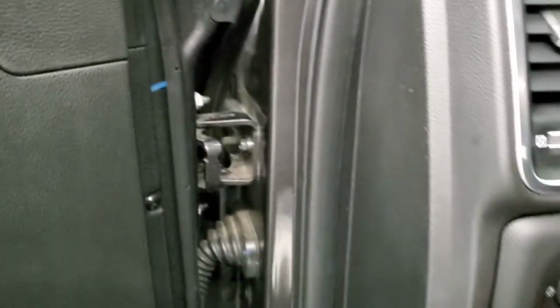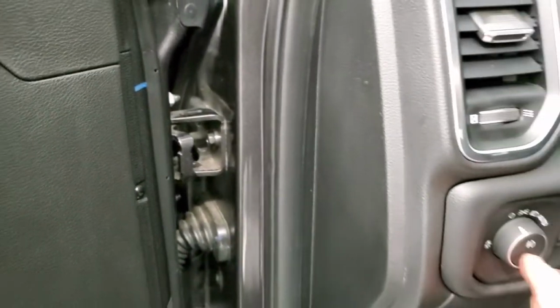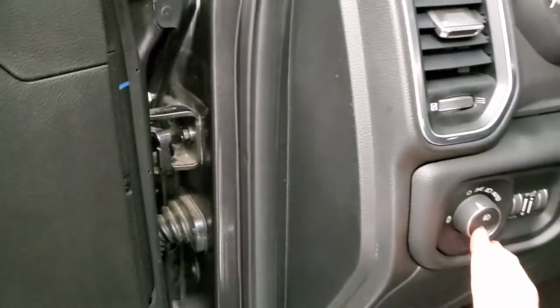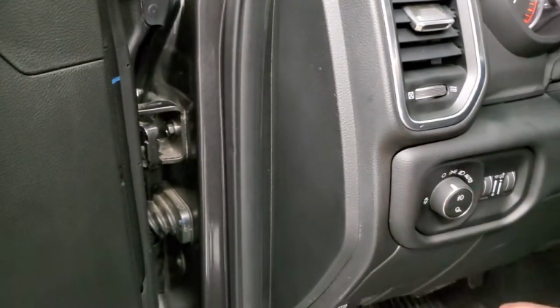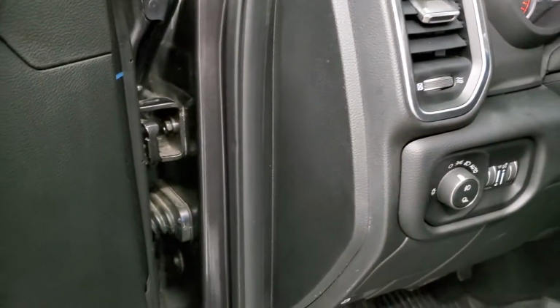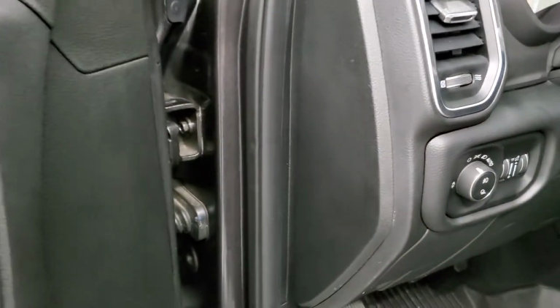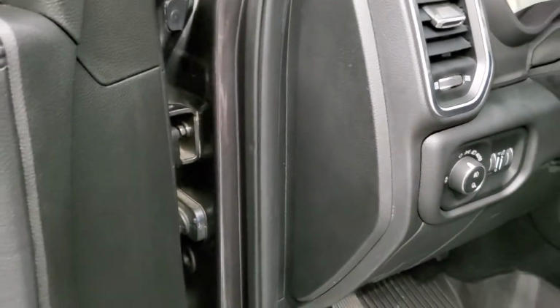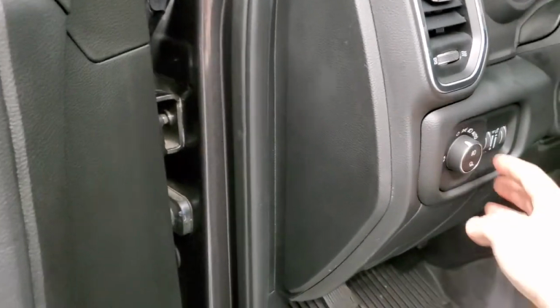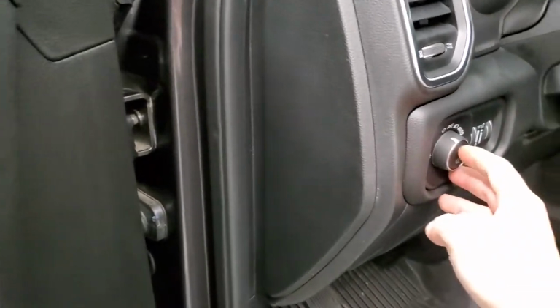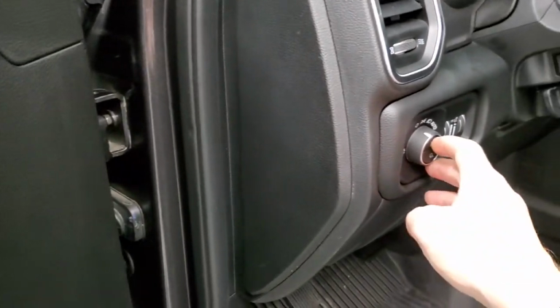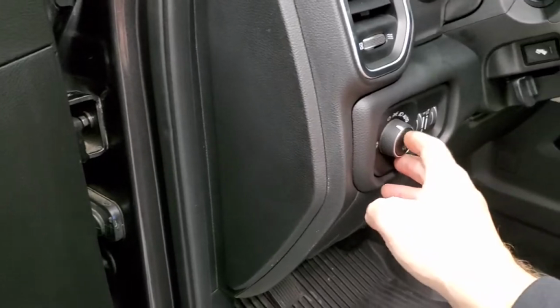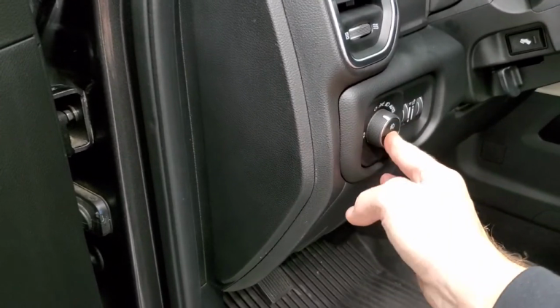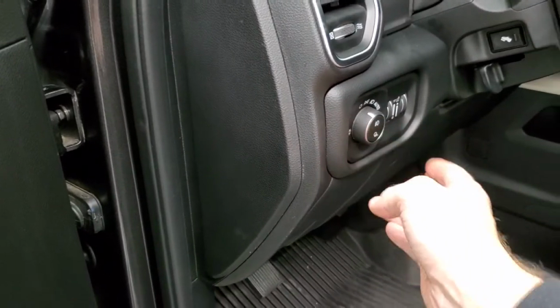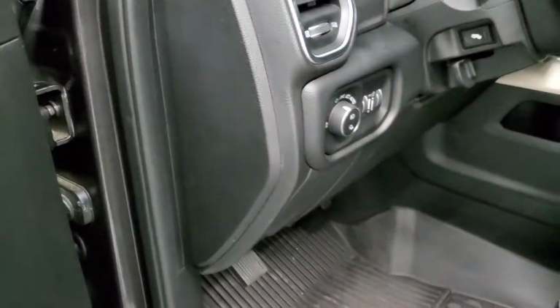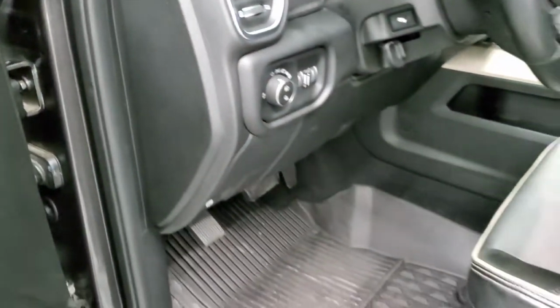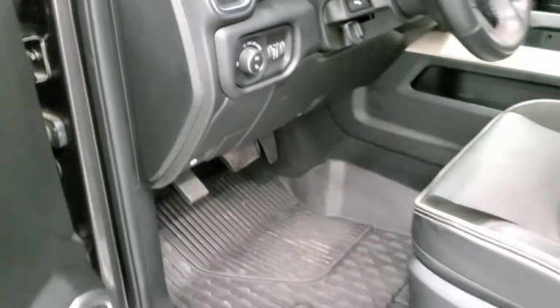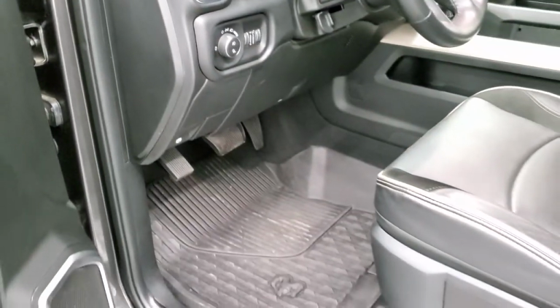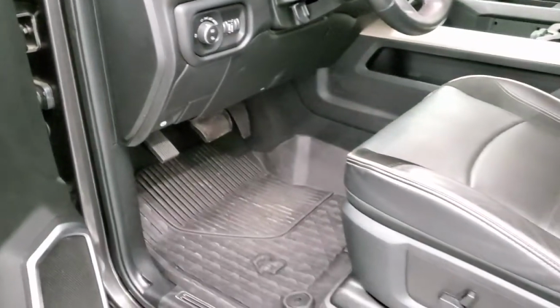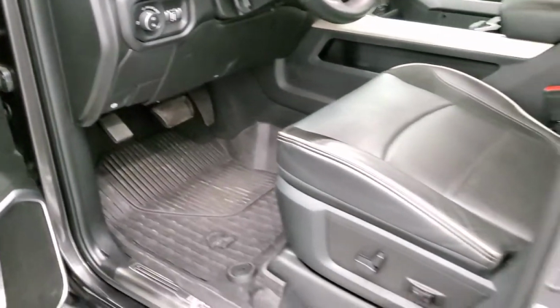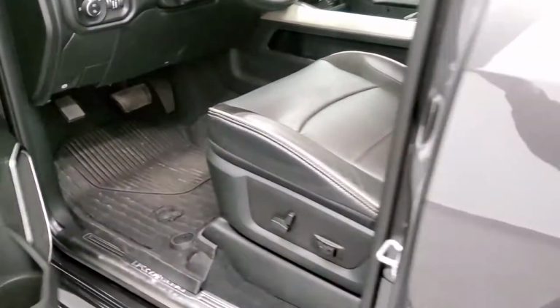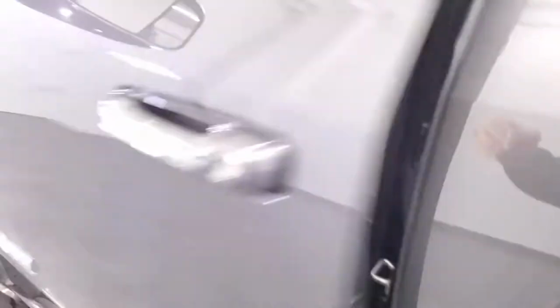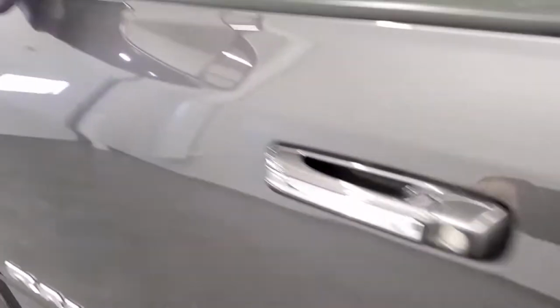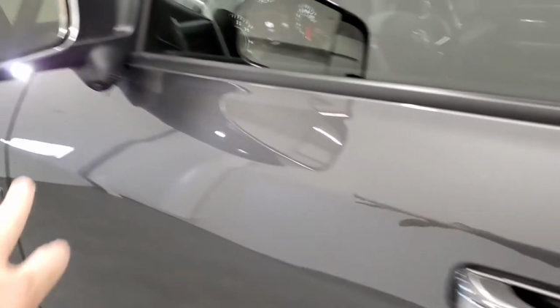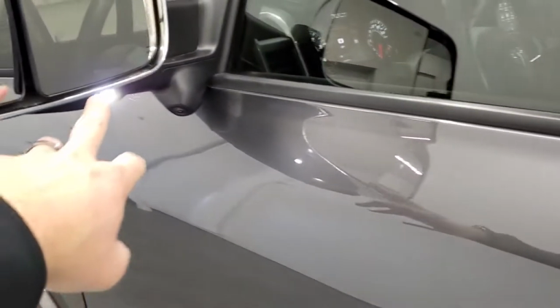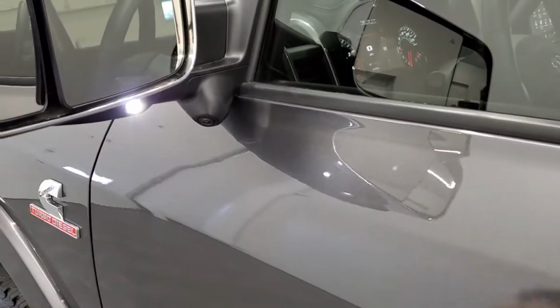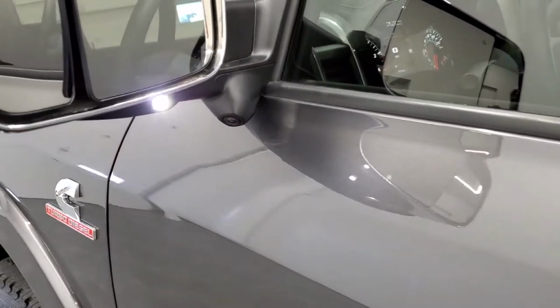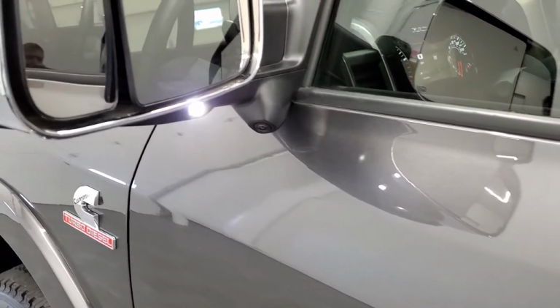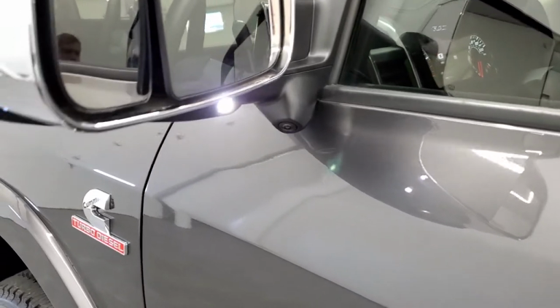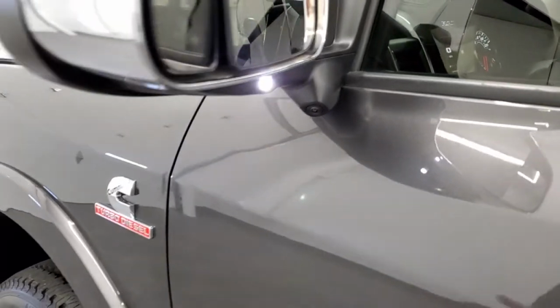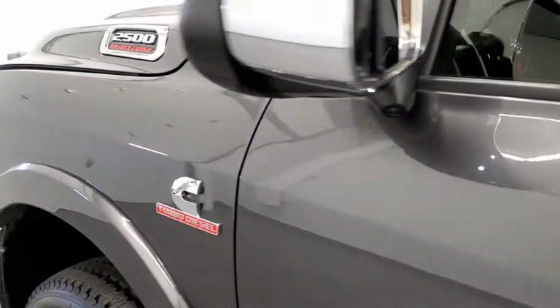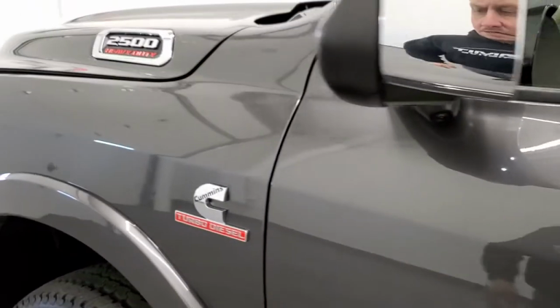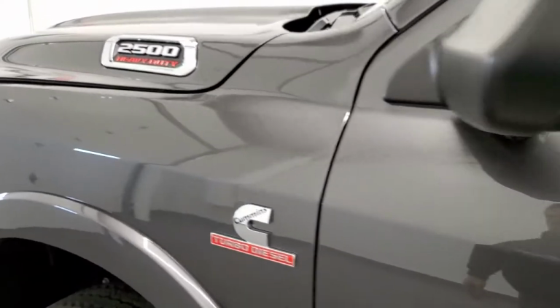I also wanted to show you those LED side lights. You turn those on with the cargo lamps and they light up the side of the truck.